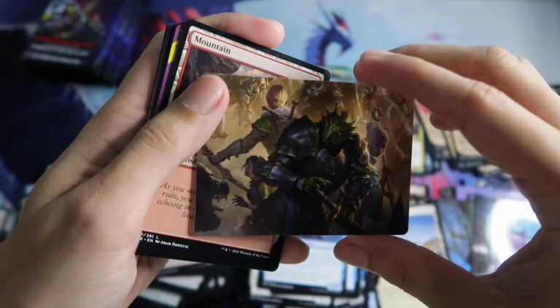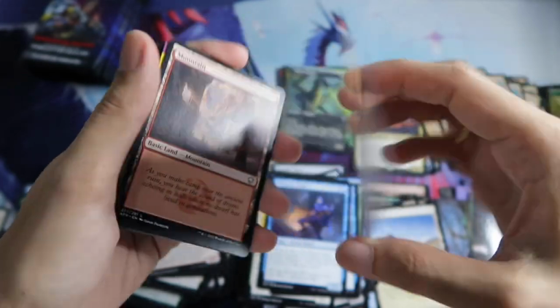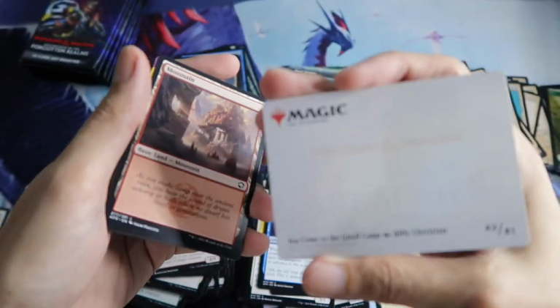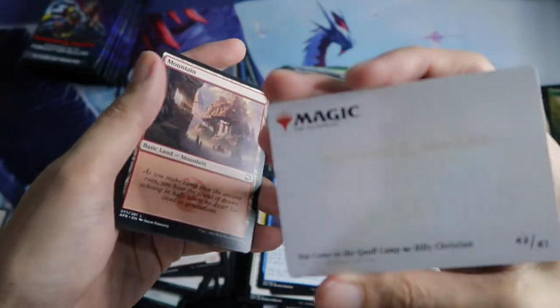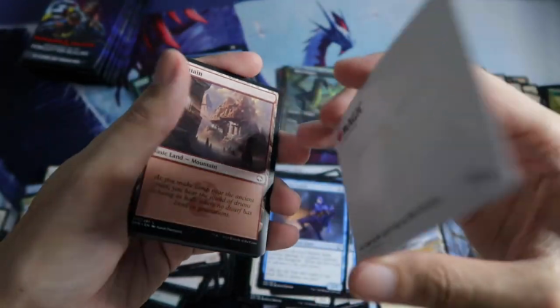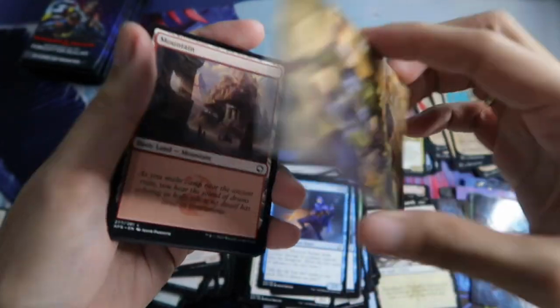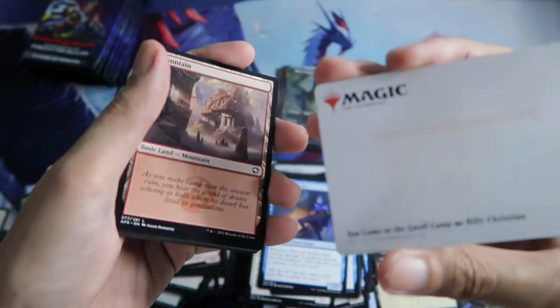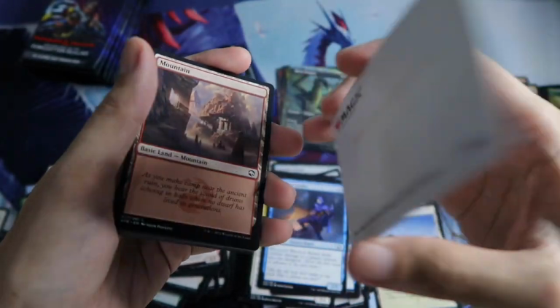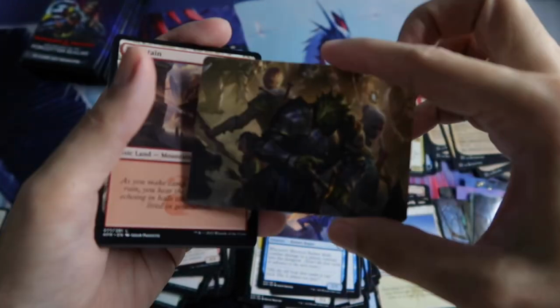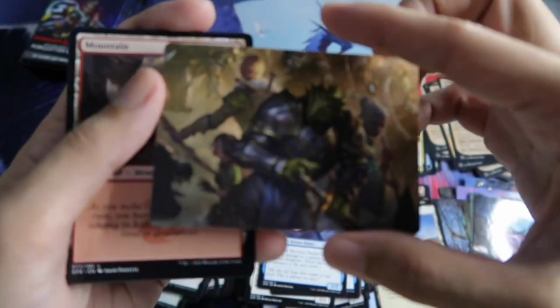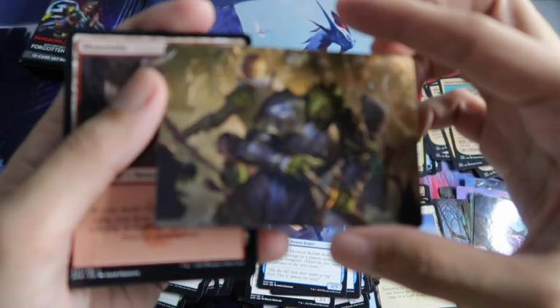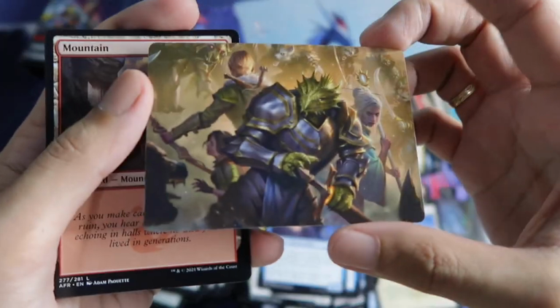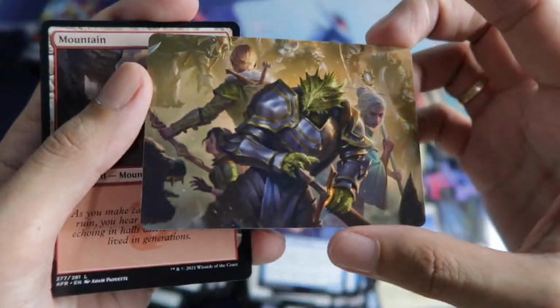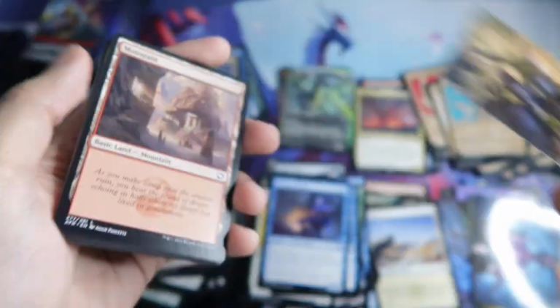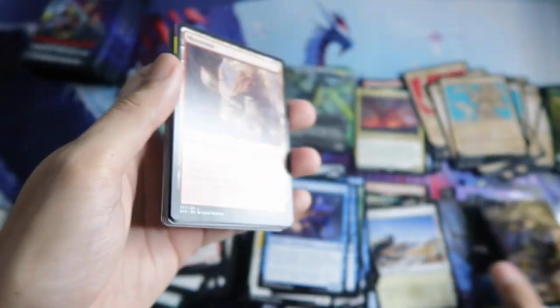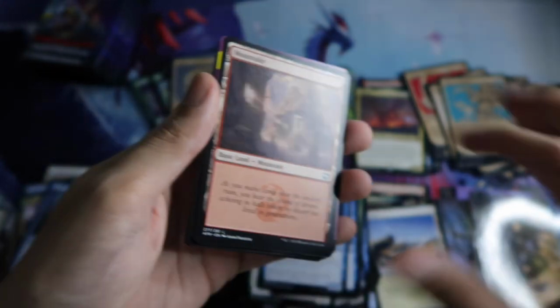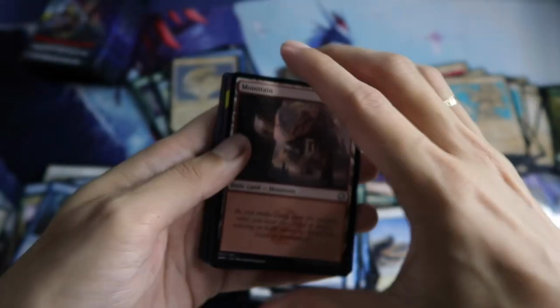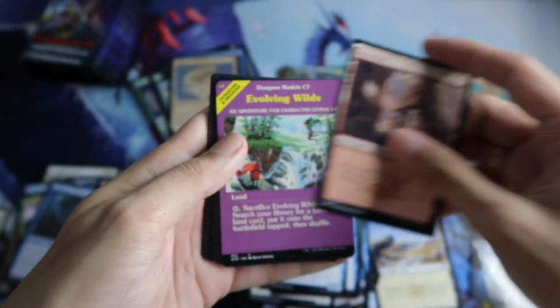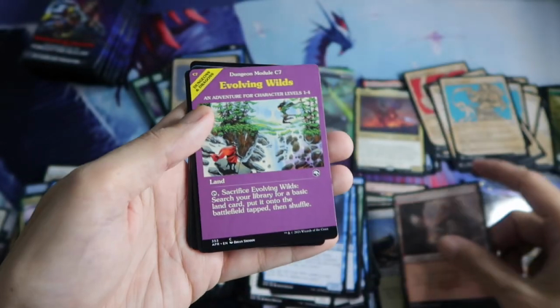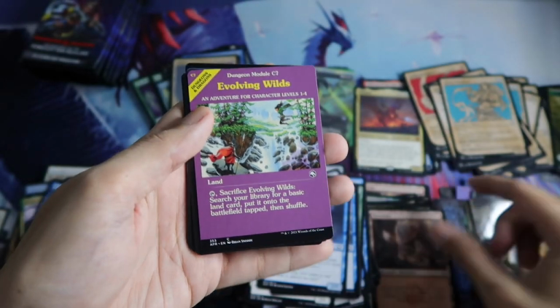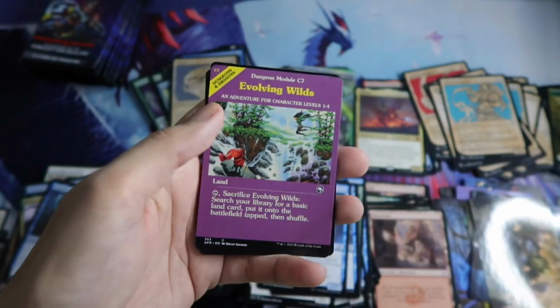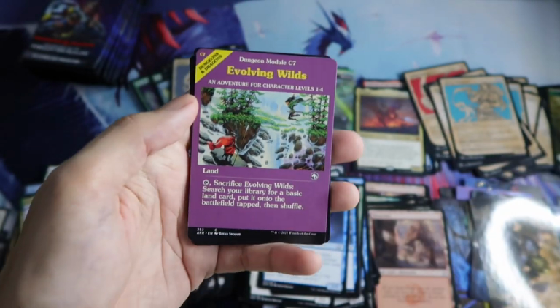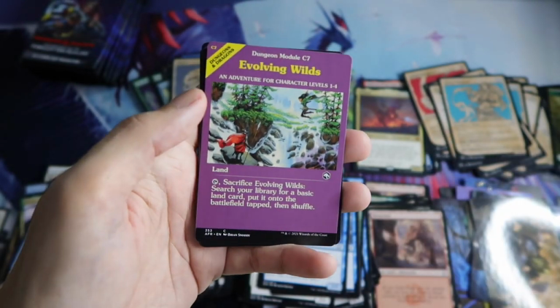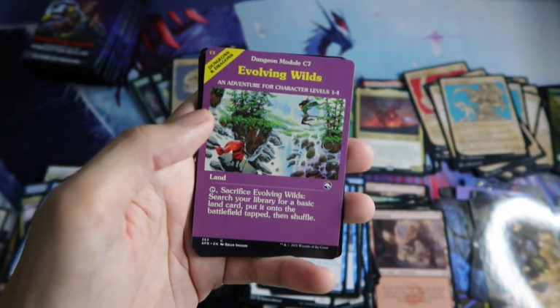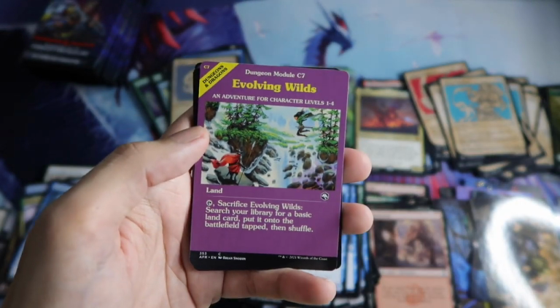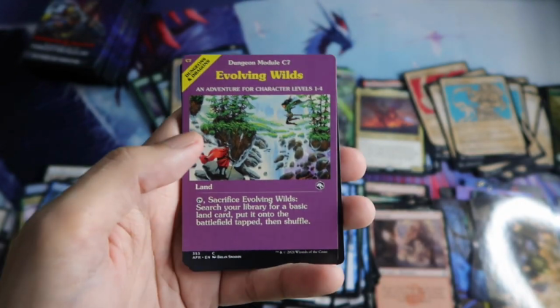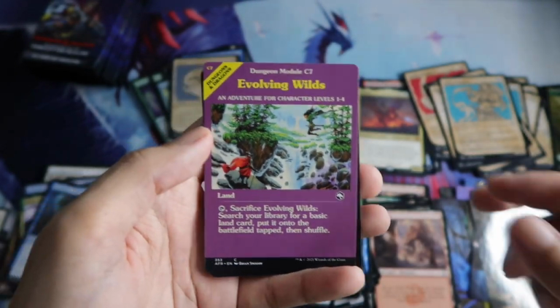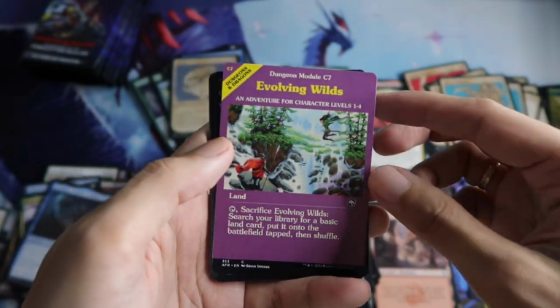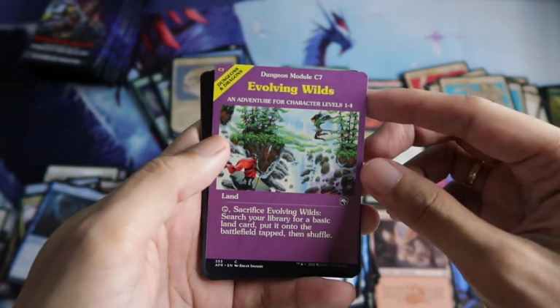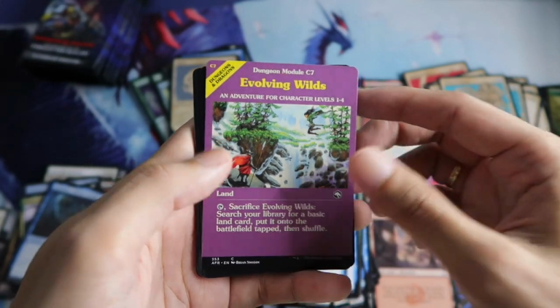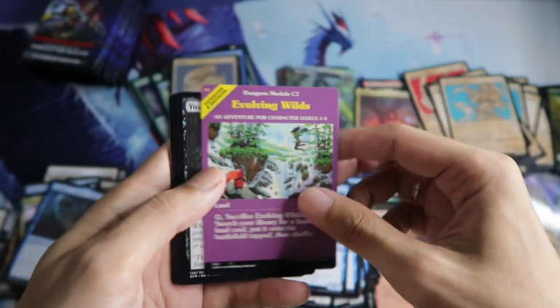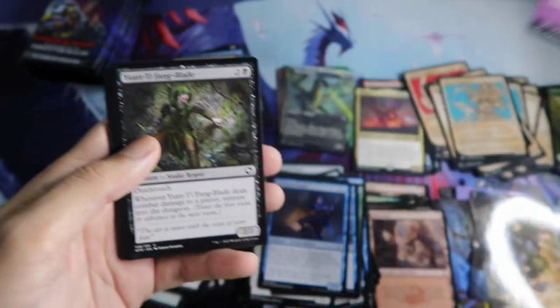Module land. This is Come to the Gnoll Camp. So we have an Evolving Wilds in module land.